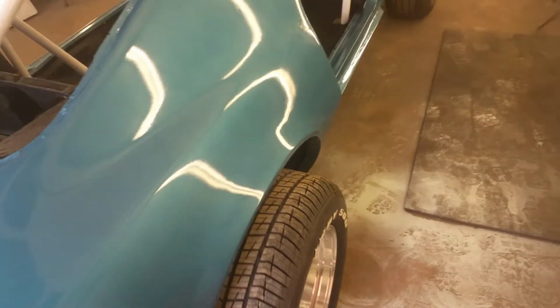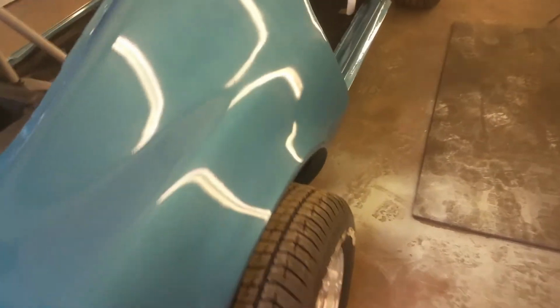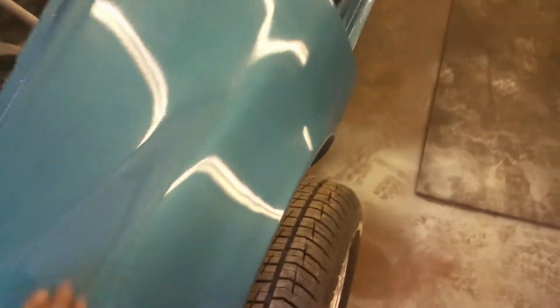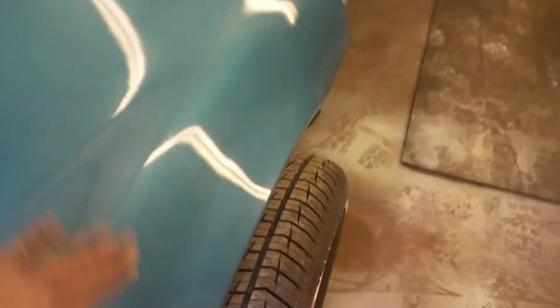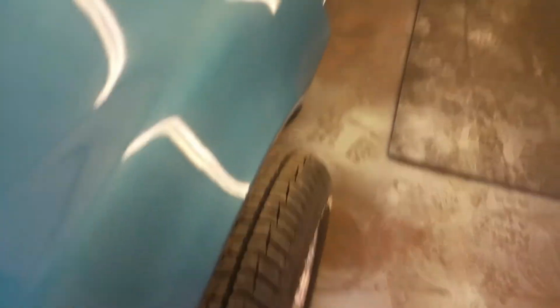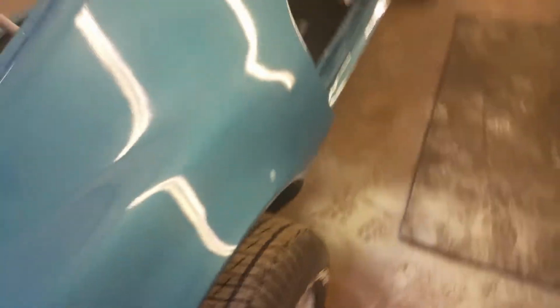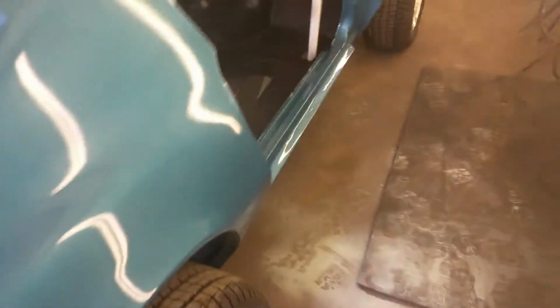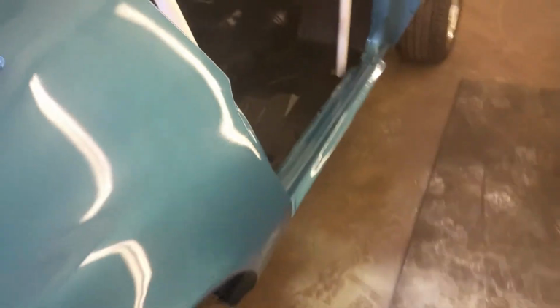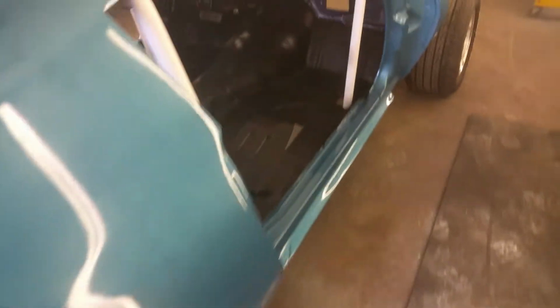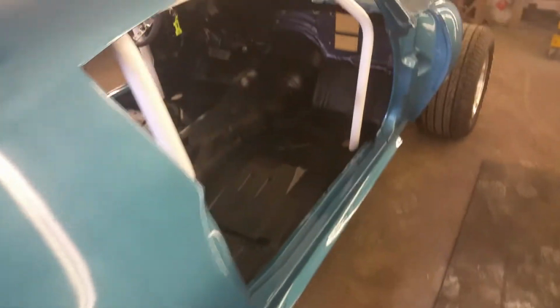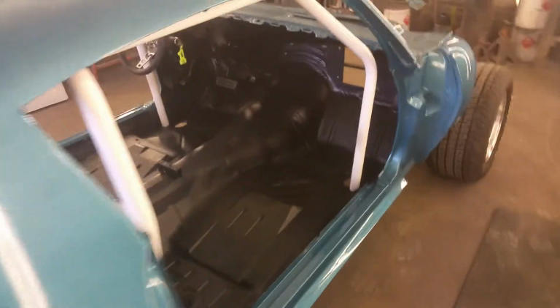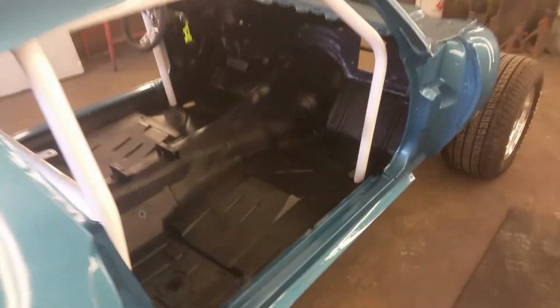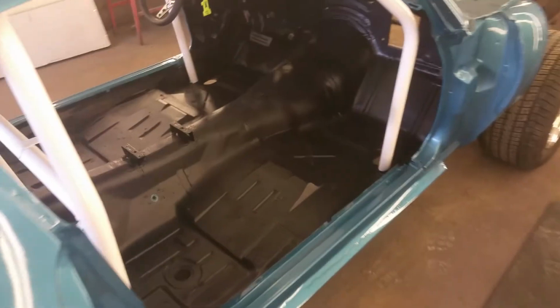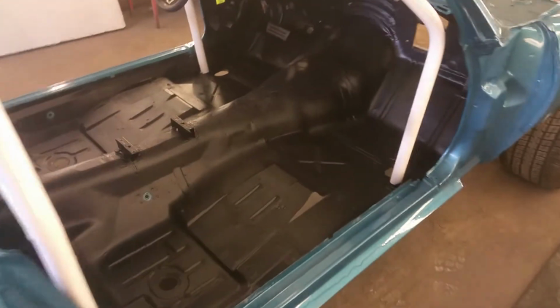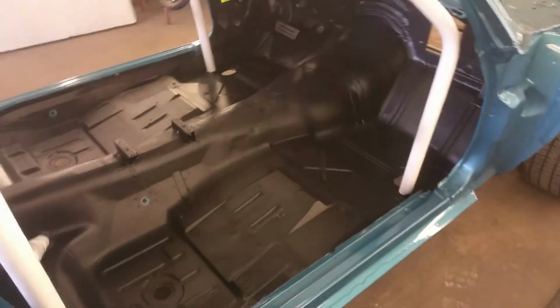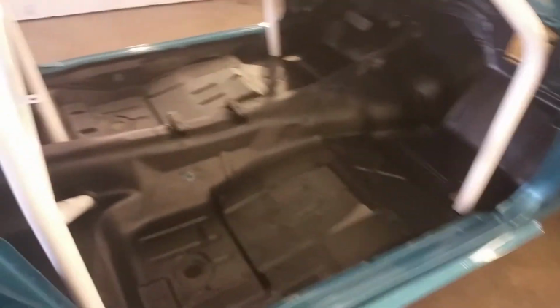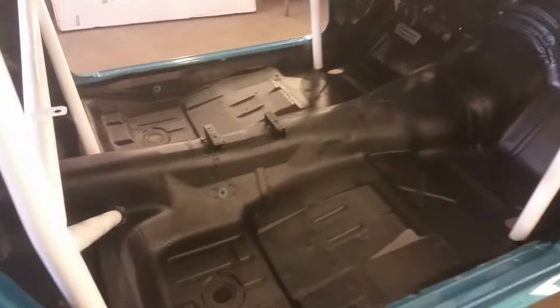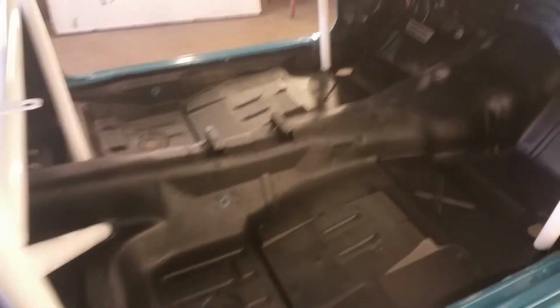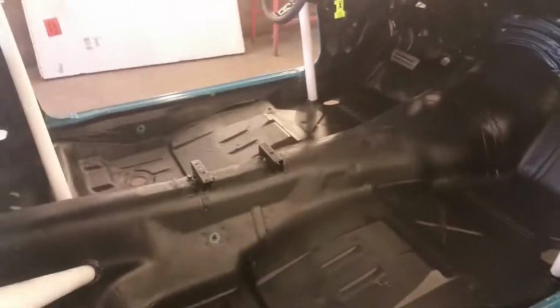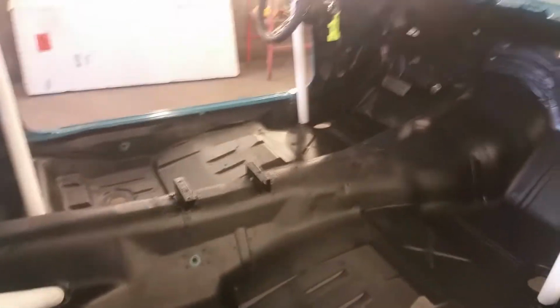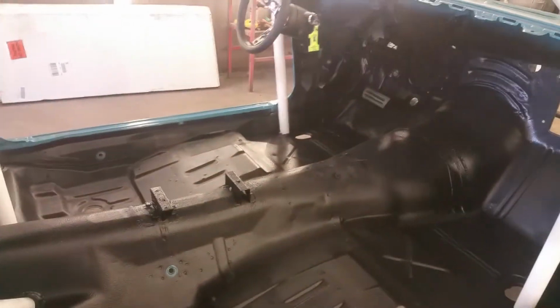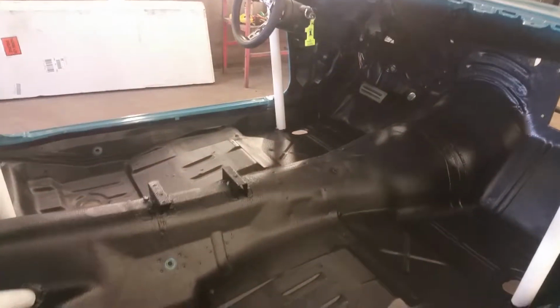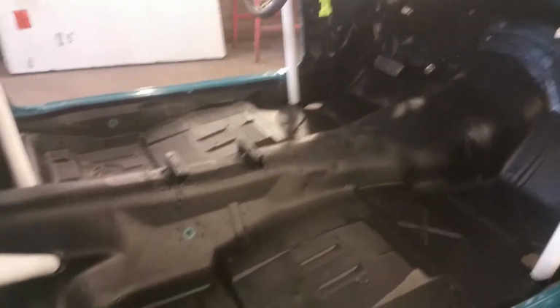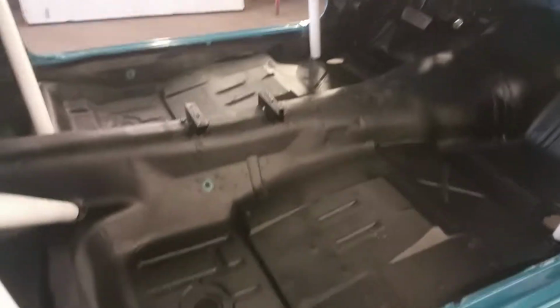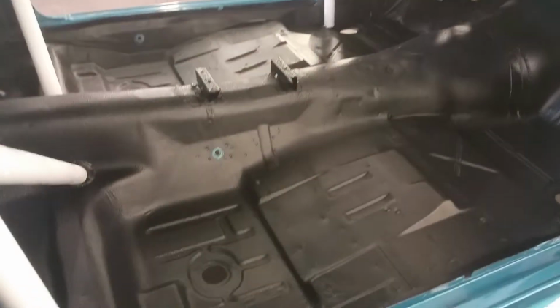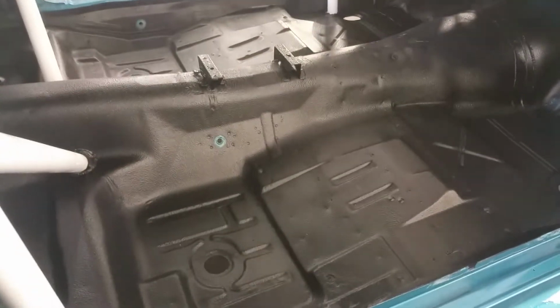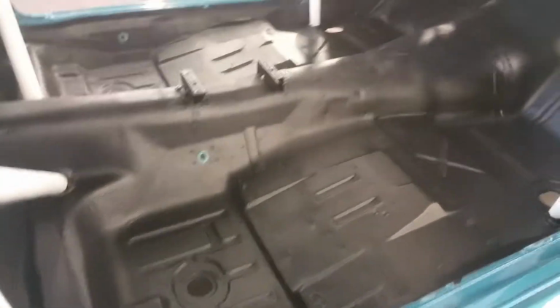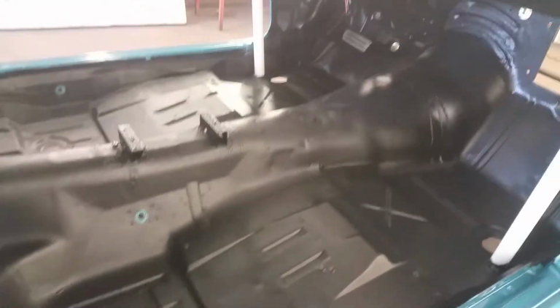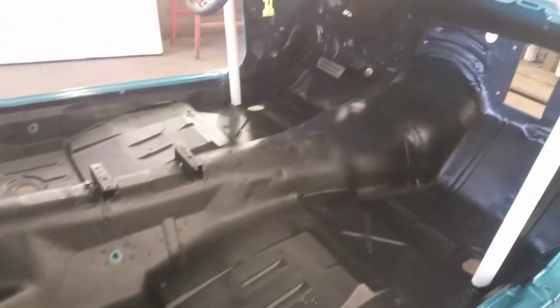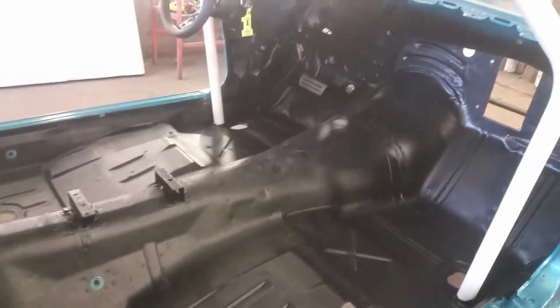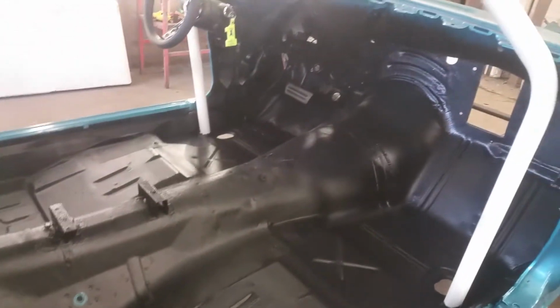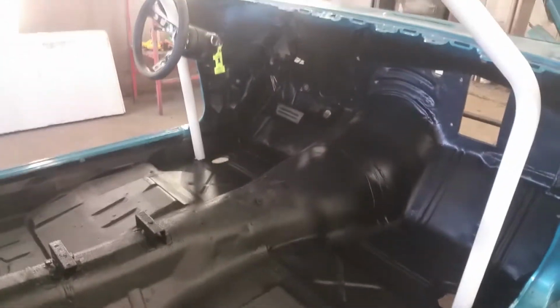Again, this isn't the actual paint job — this is just a quick coat of paint on it just to turn it blue. But that Raptor bedliner is great stuff, it's really high quality stuff.